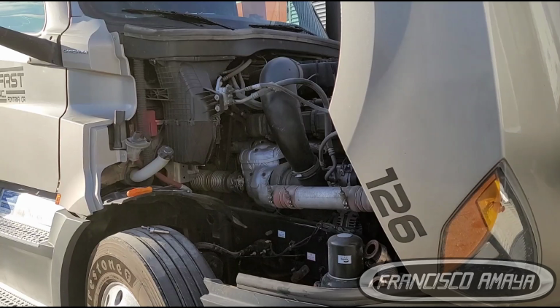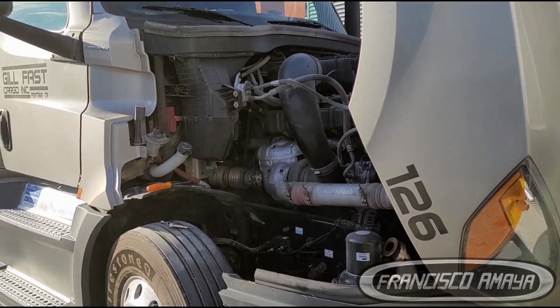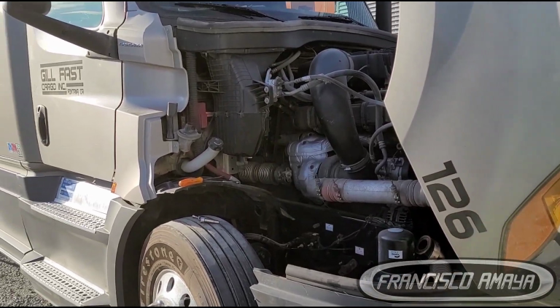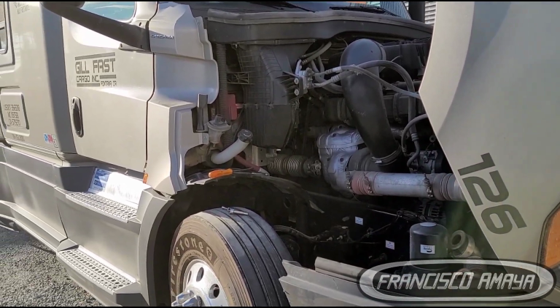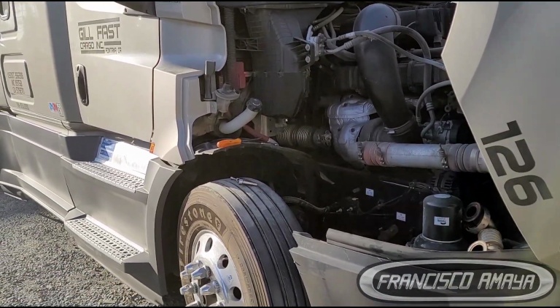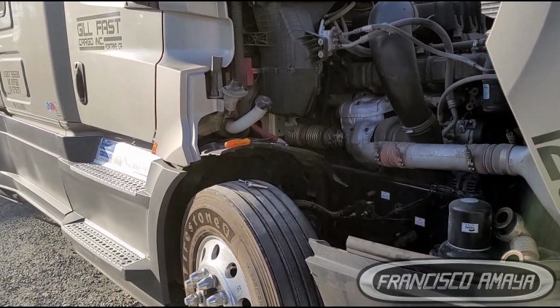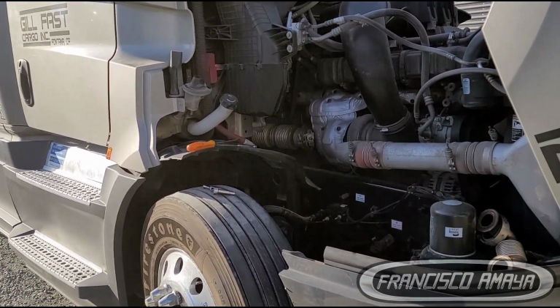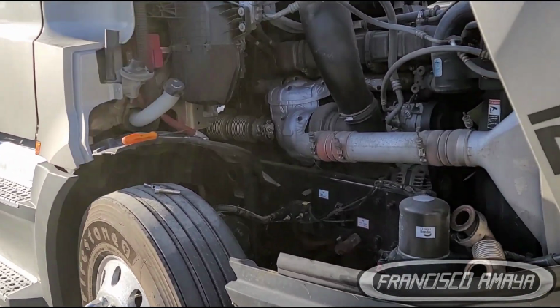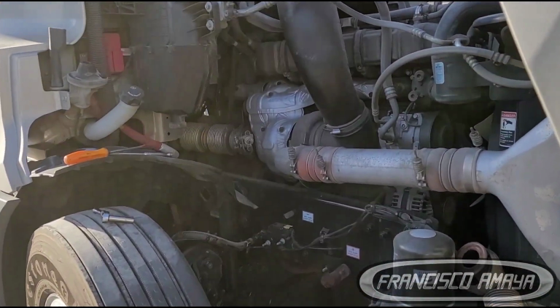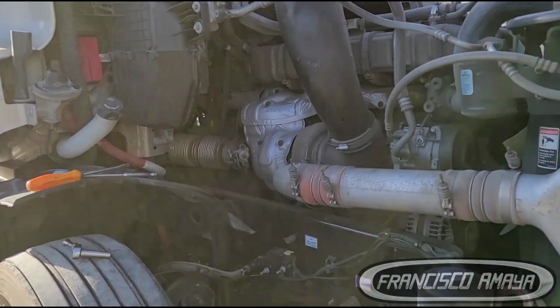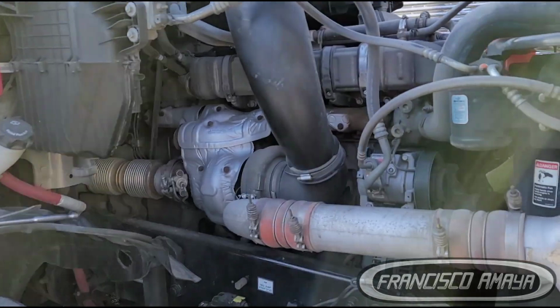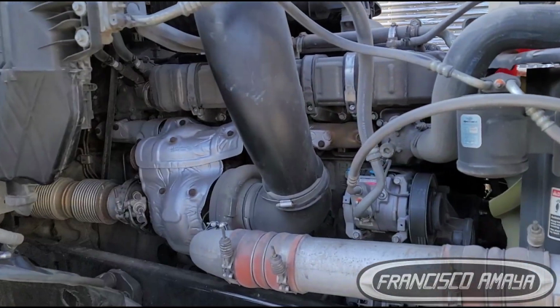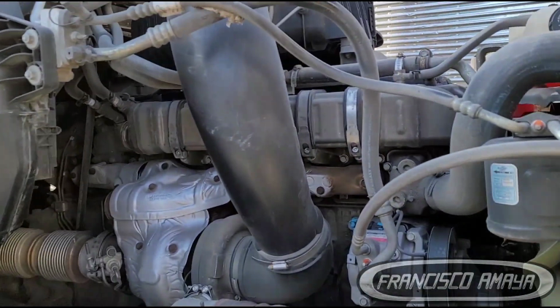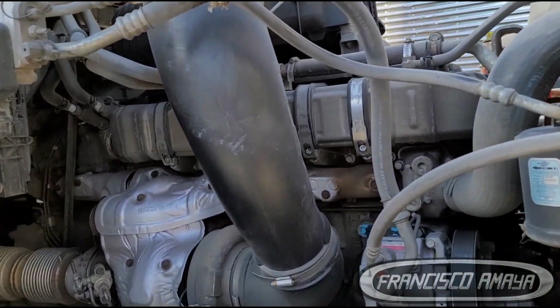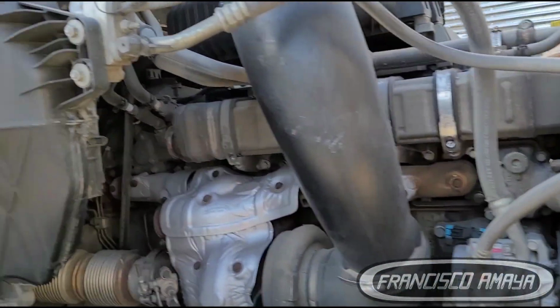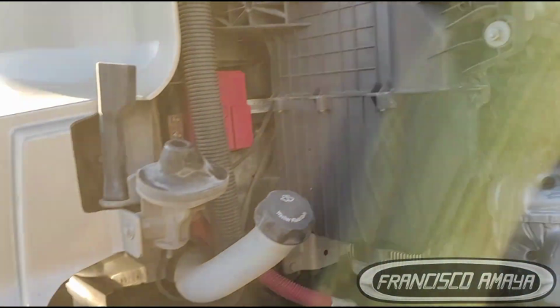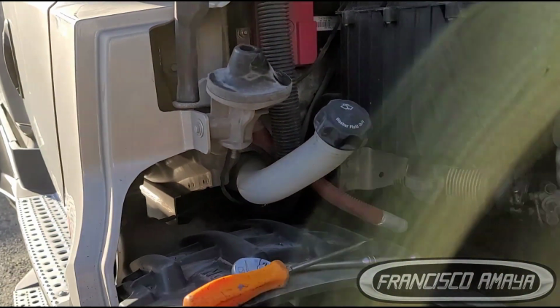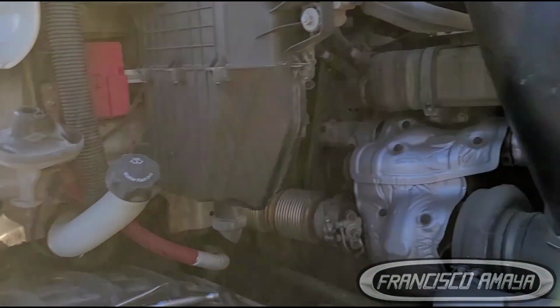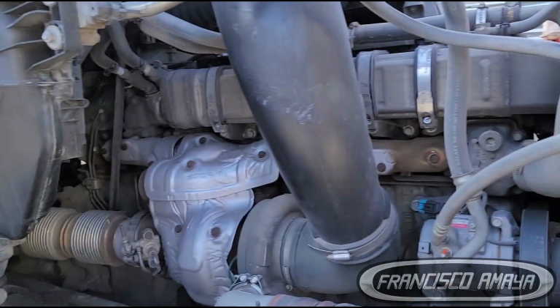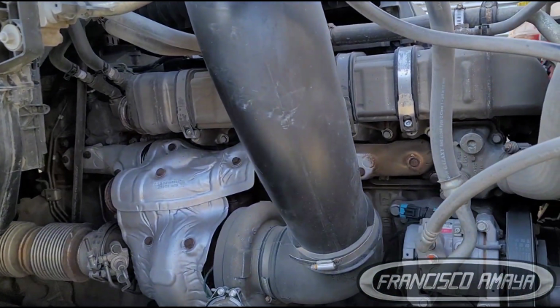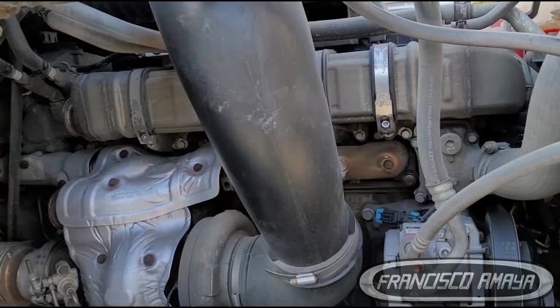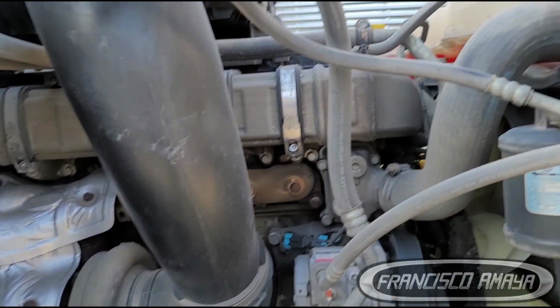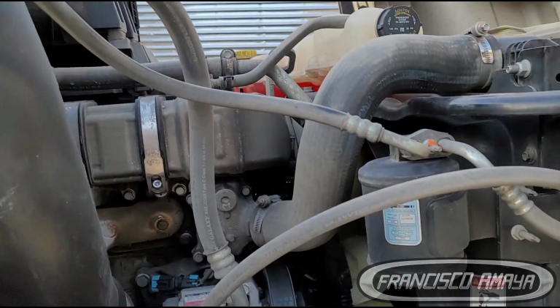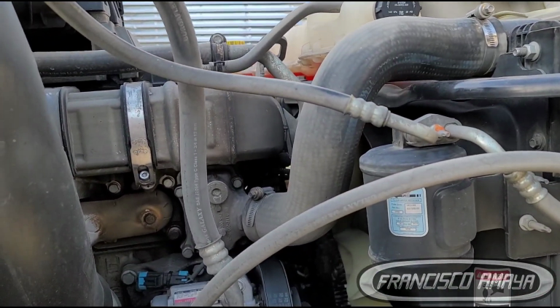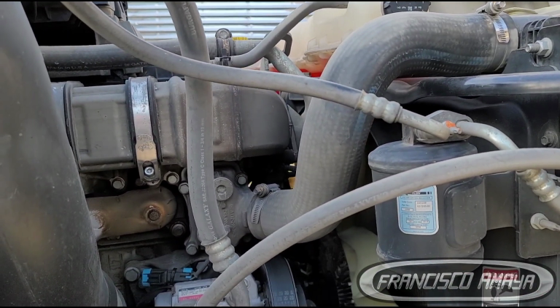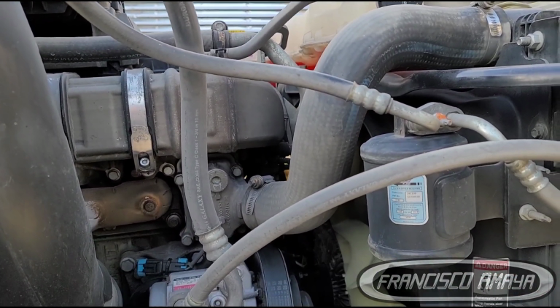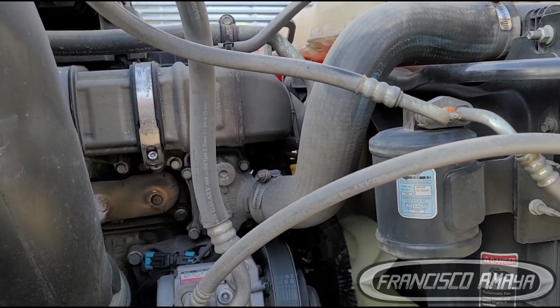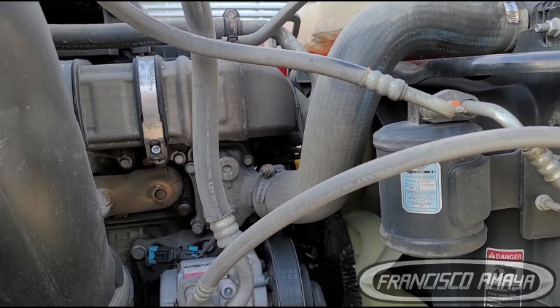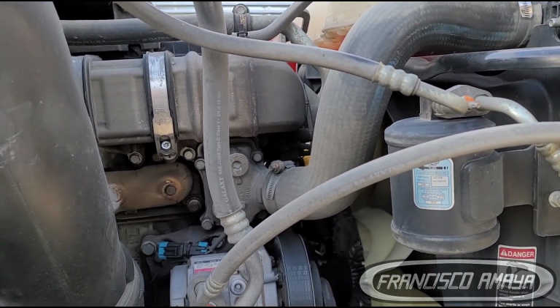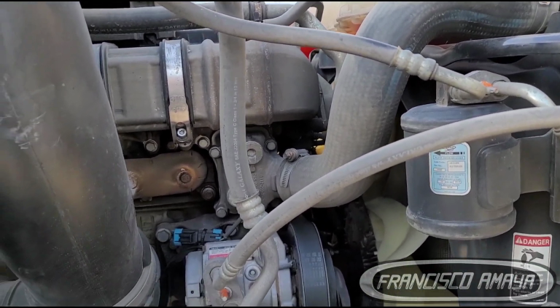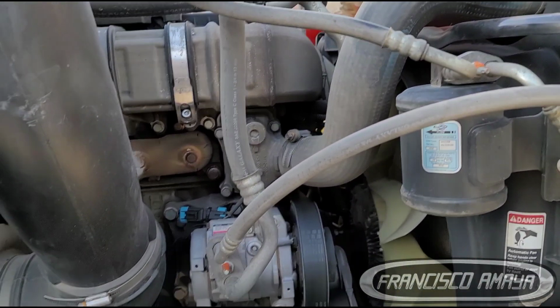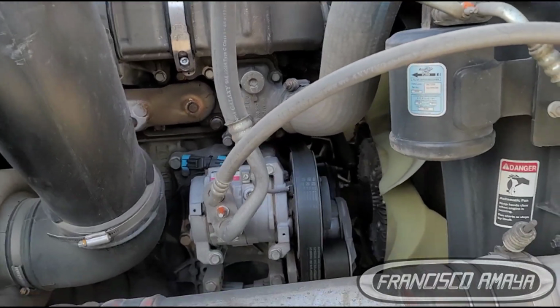In the past I did a video about an EGR cooler that was leaking. In this case I'm presenting a 2019 Cascadia with a DD15 engine and the problem still persists.